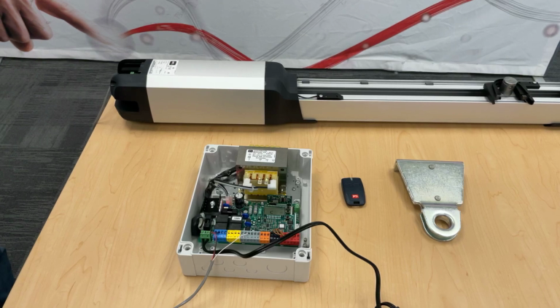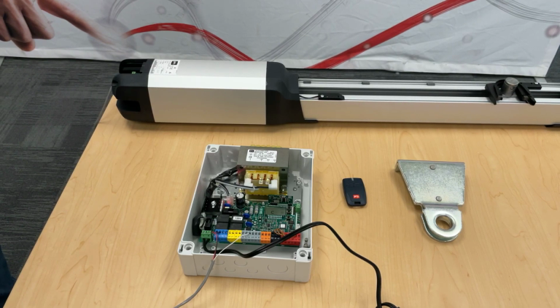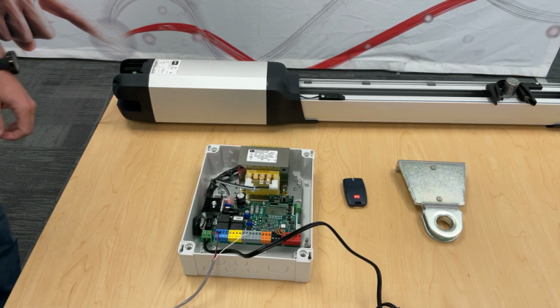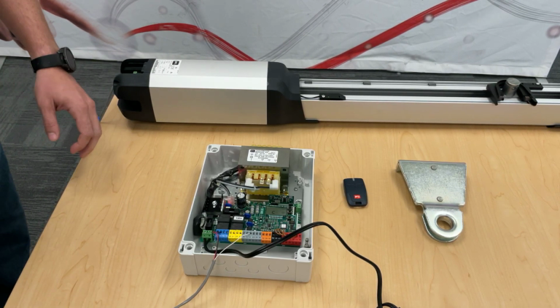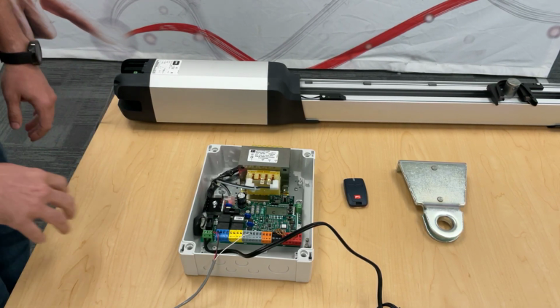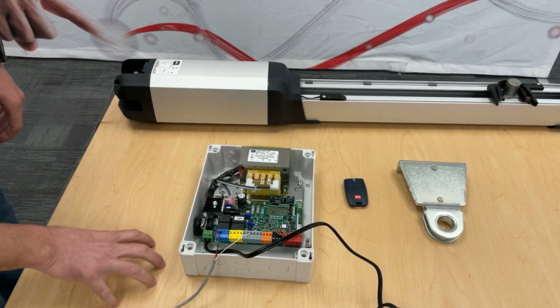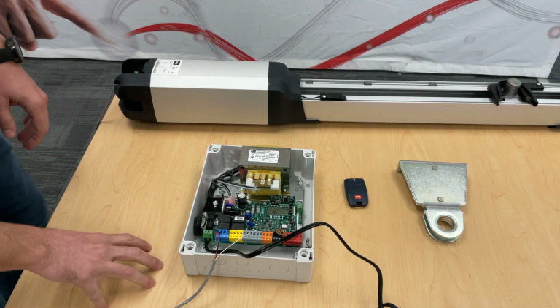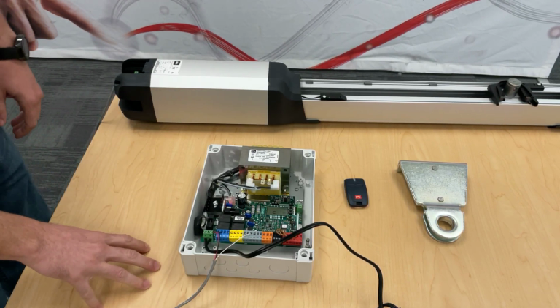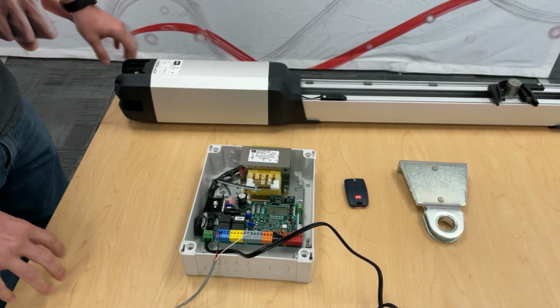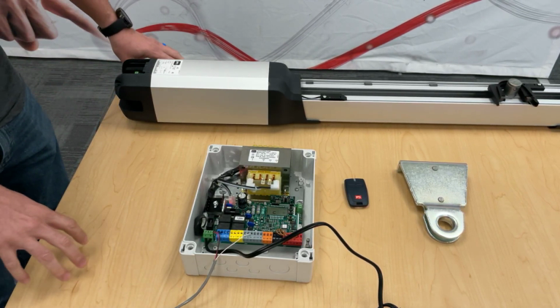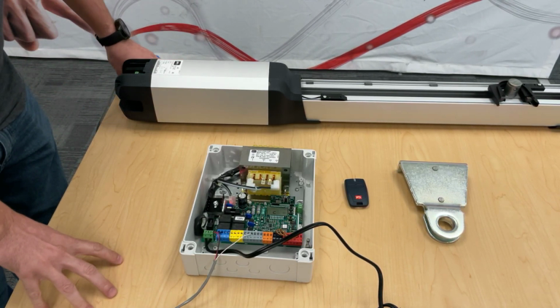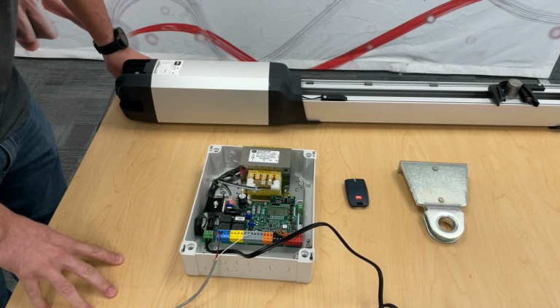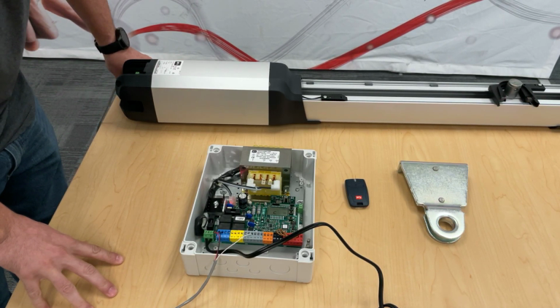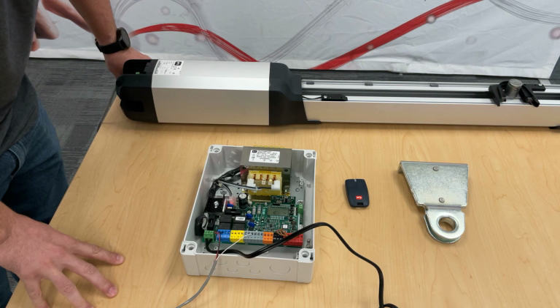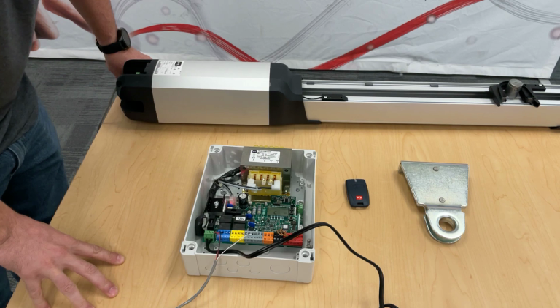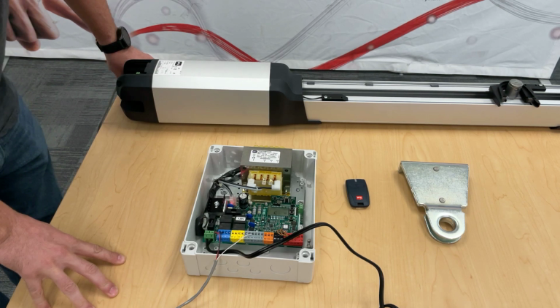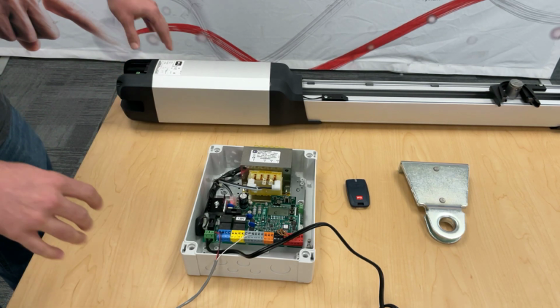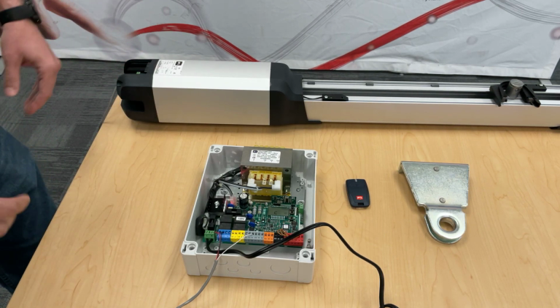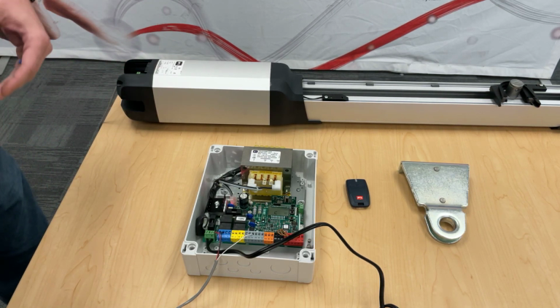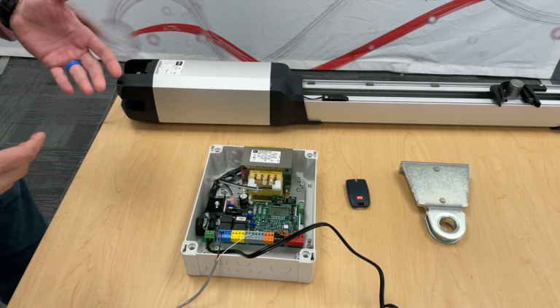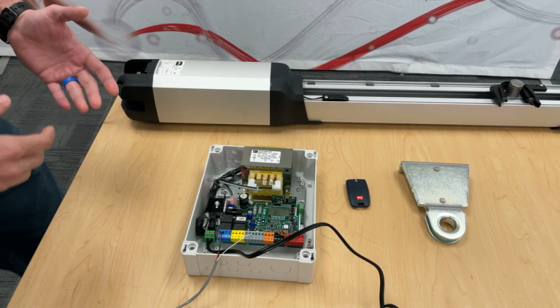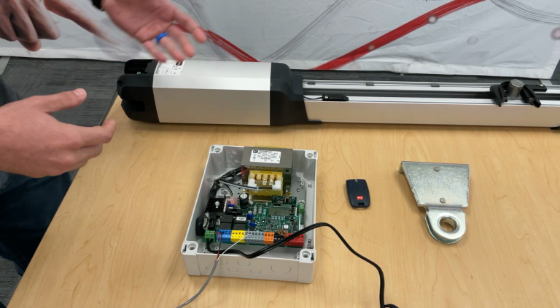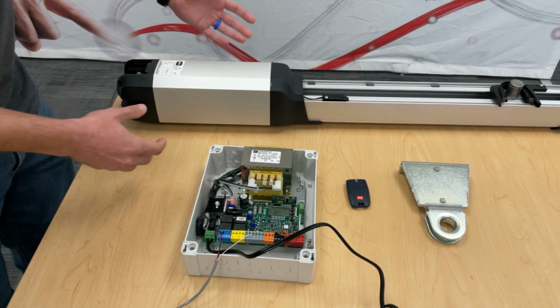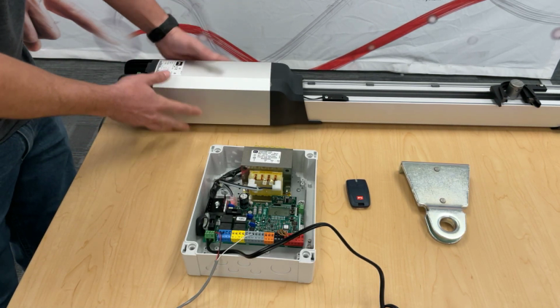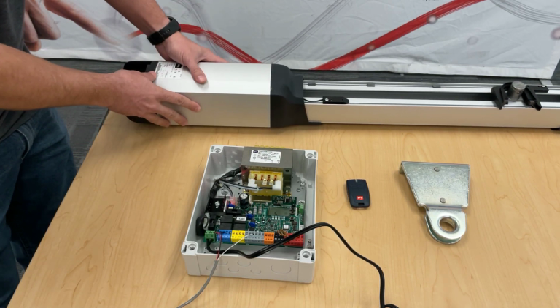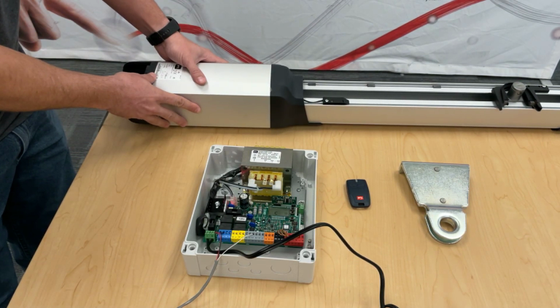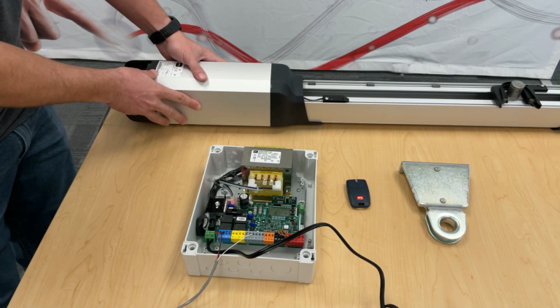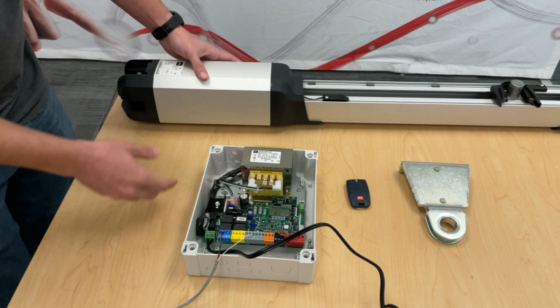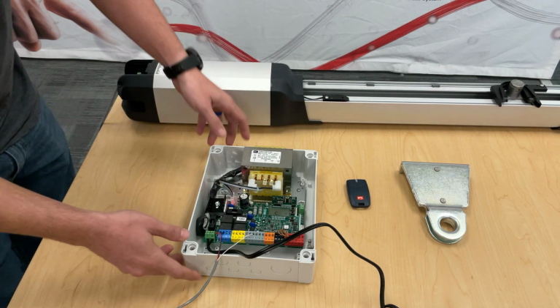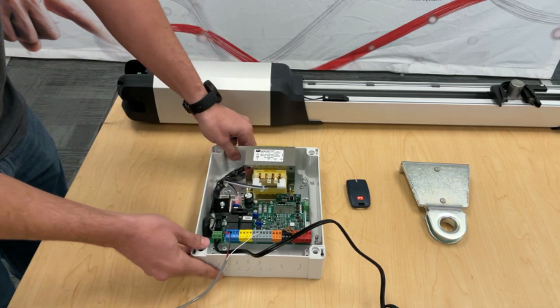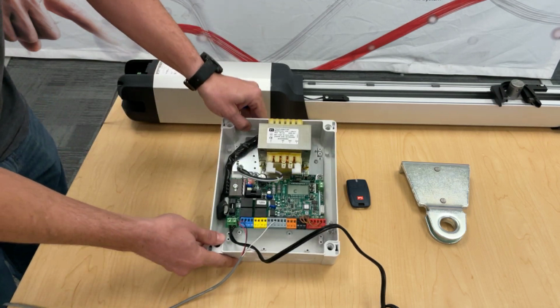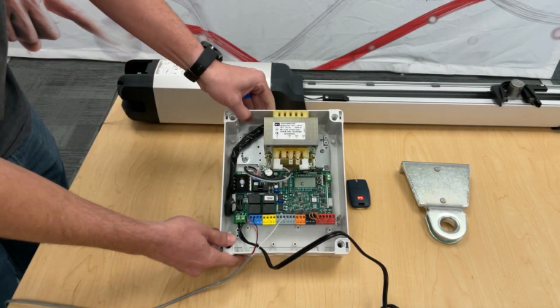Hello everyone, and thank you again for joining us for another one of our BFT tech update videos. Today we will be going over the very popular Phobos BT A40 and the Talia Lite.